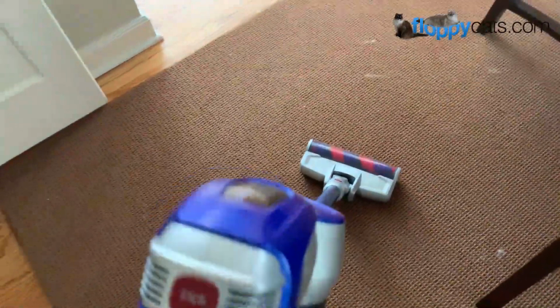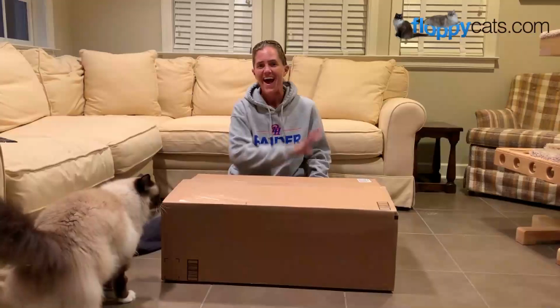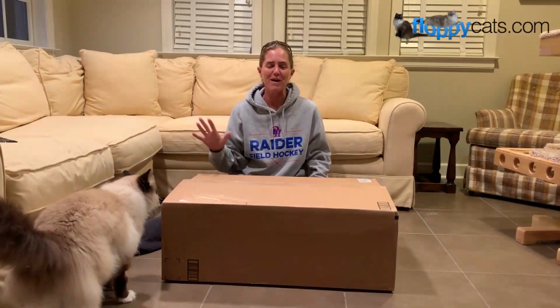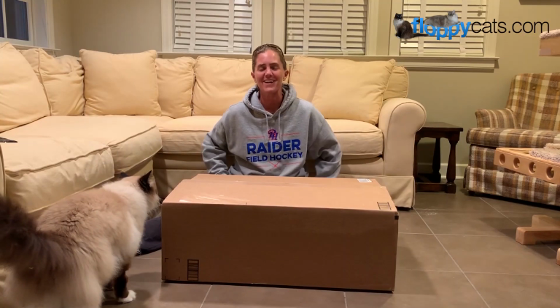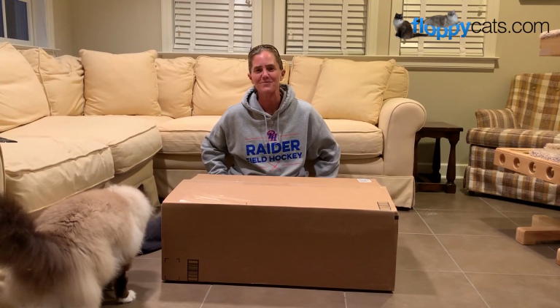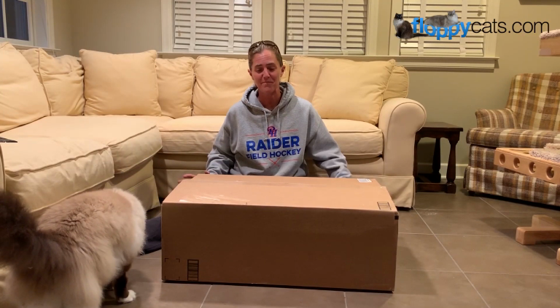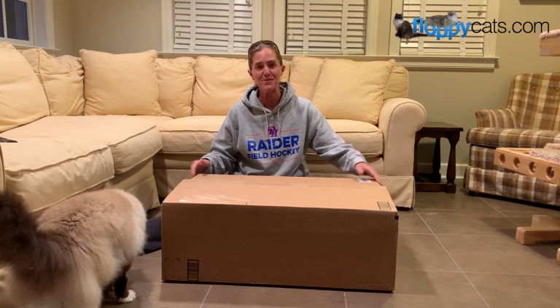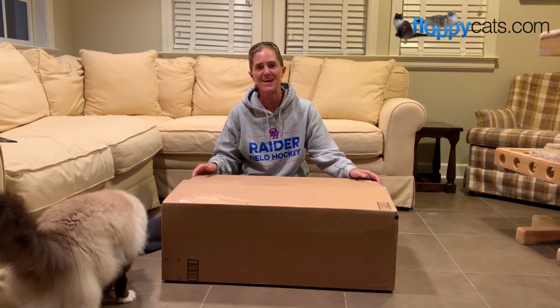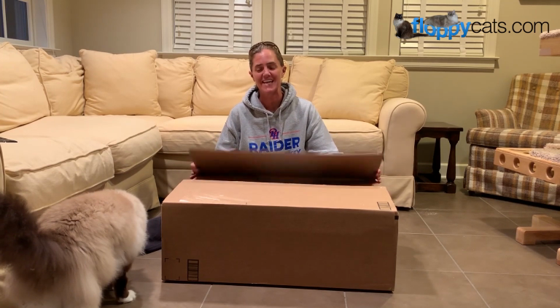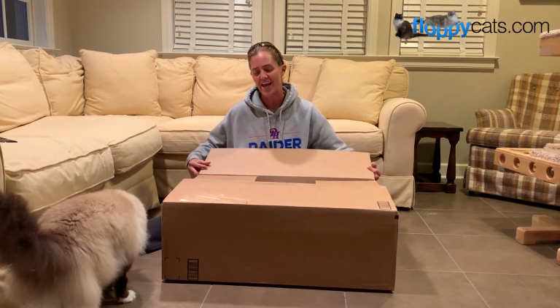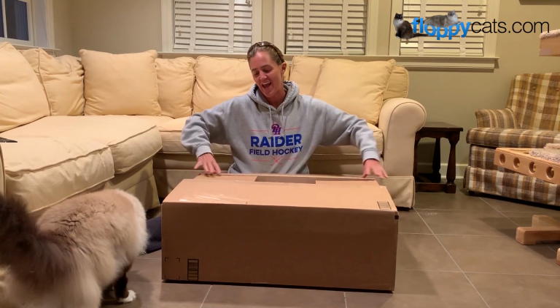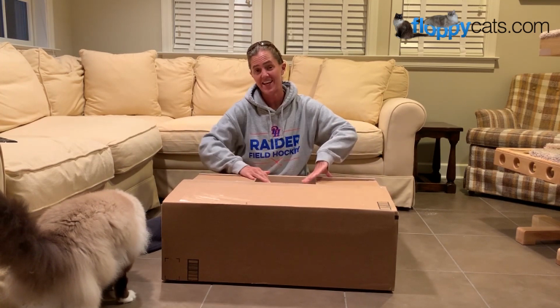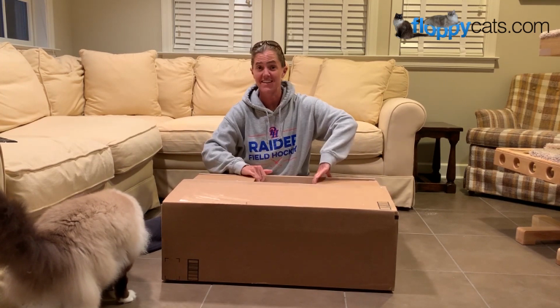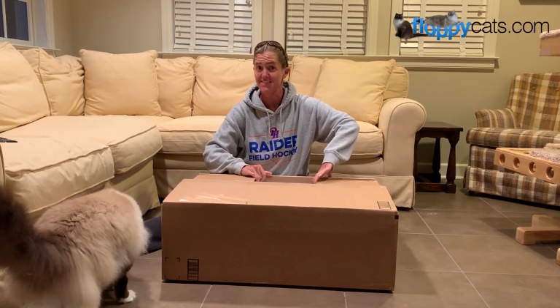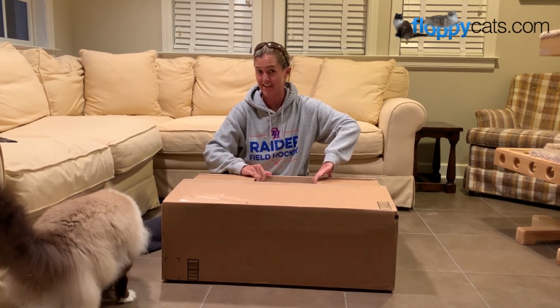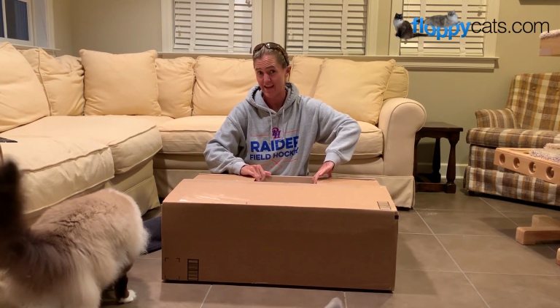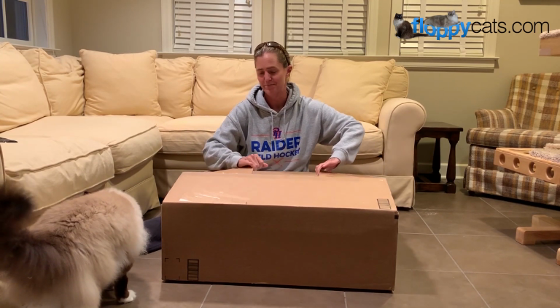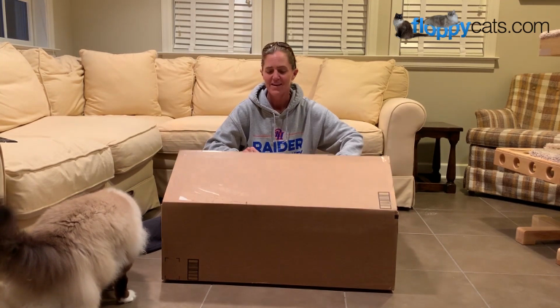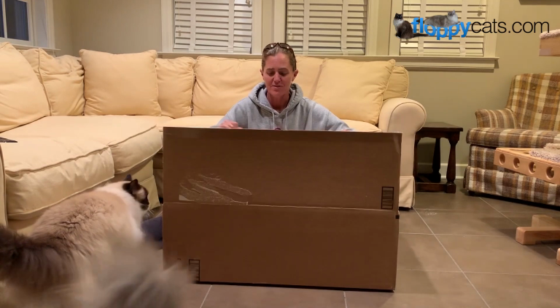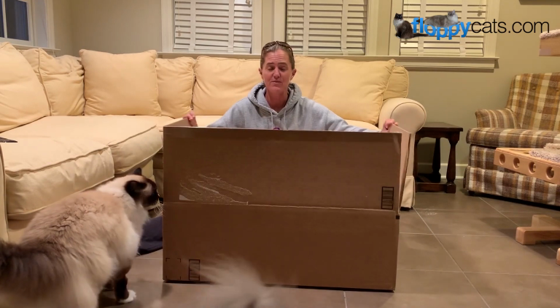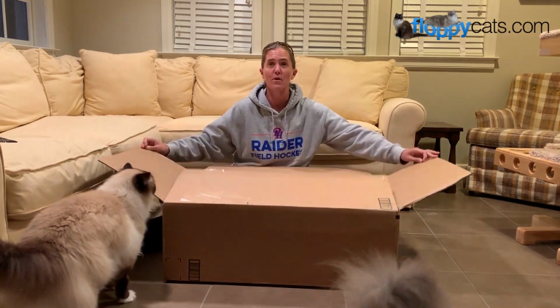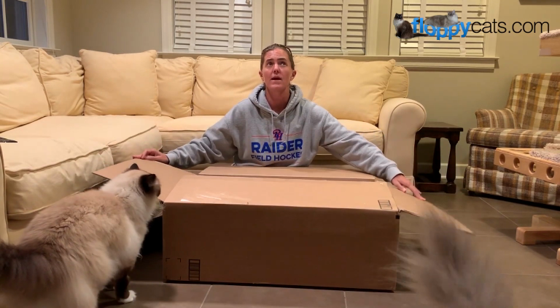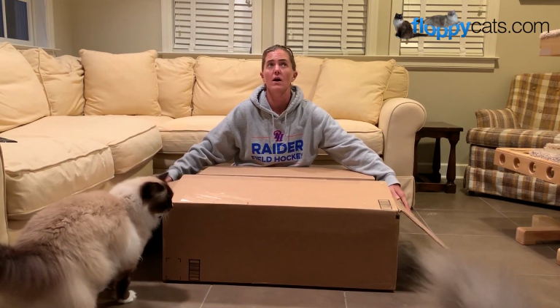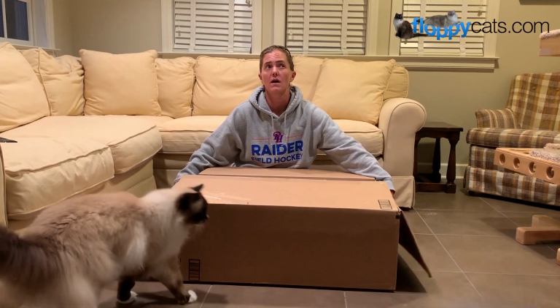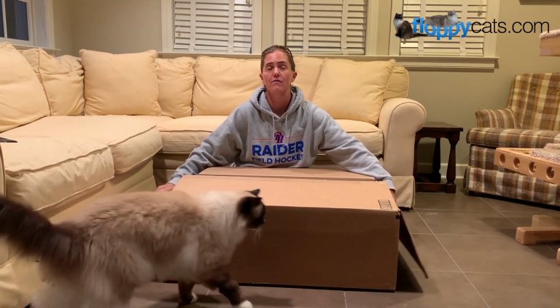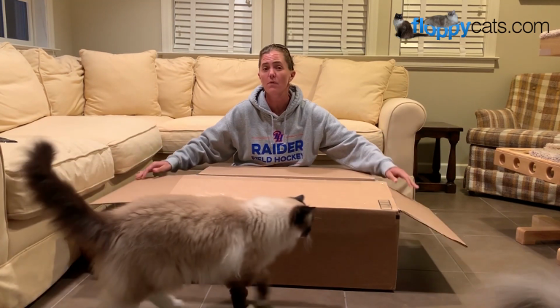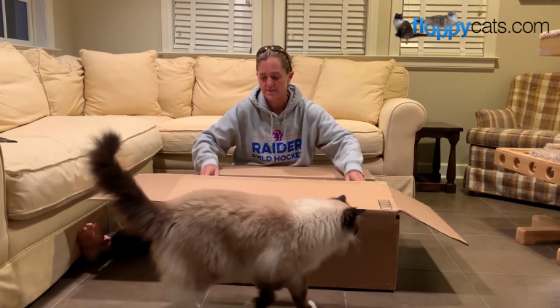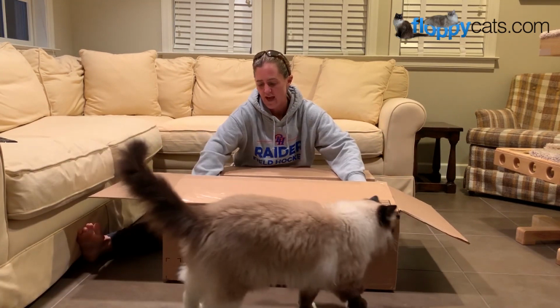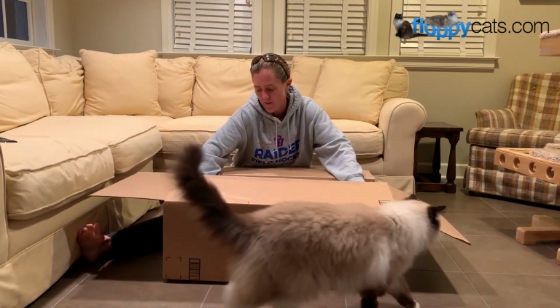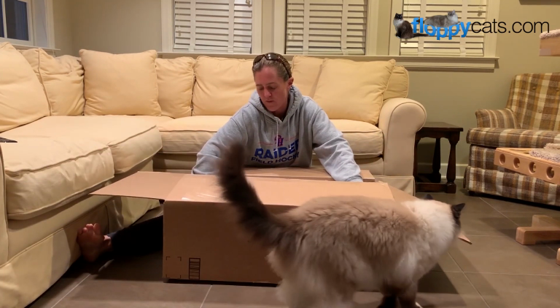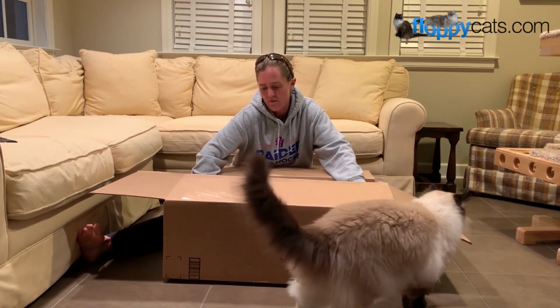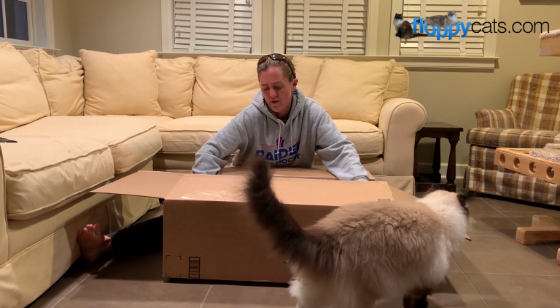Hi Floppy Cutters! We got something new in the mail today and it's another stick vacuum. This will make our fourth stick vacuum that we've reviewed.